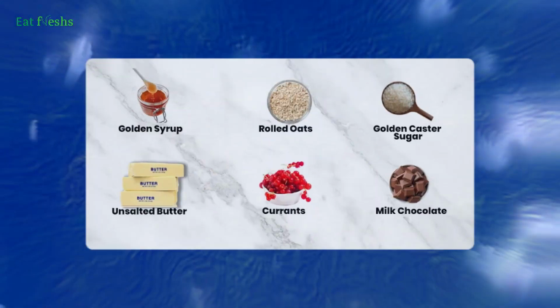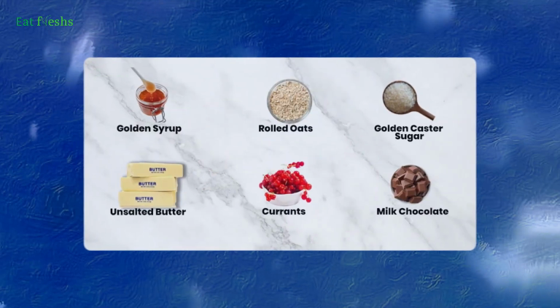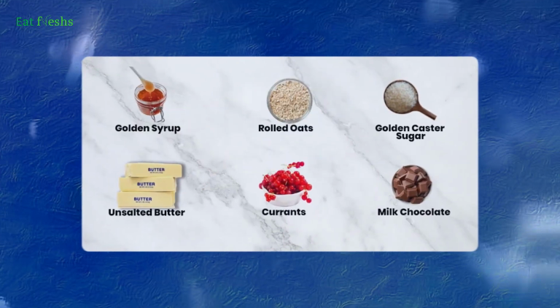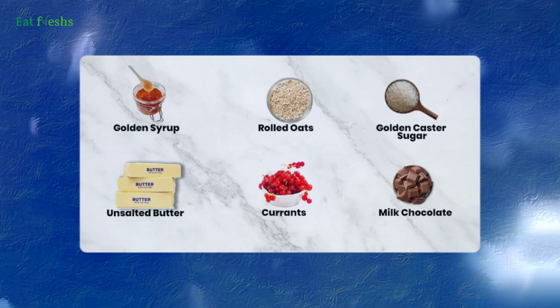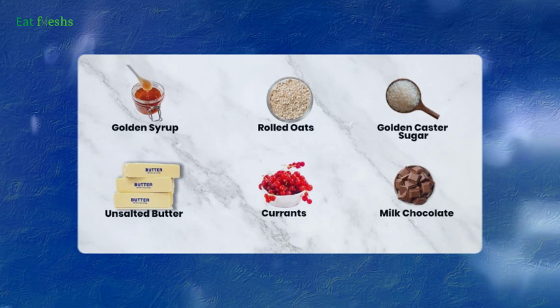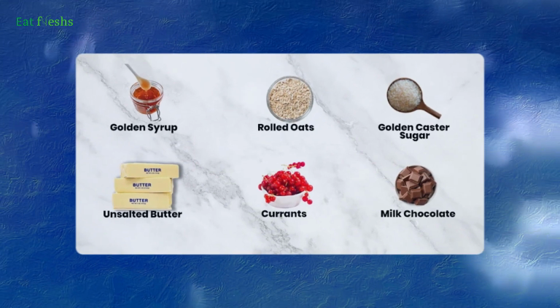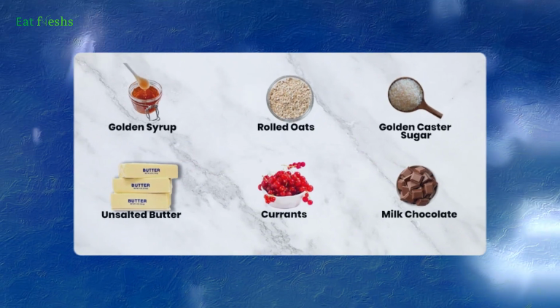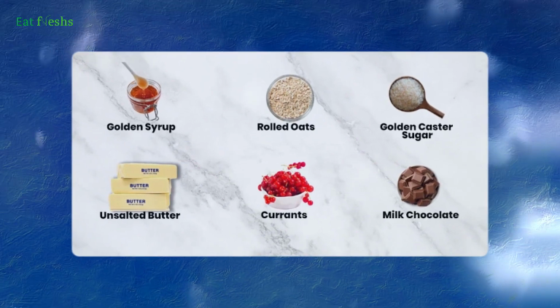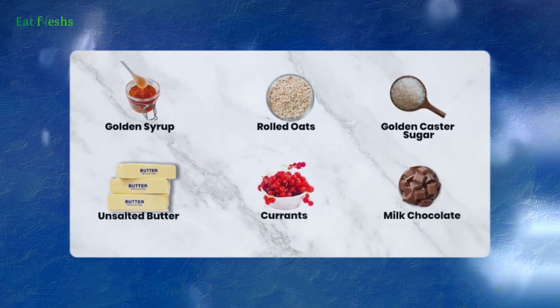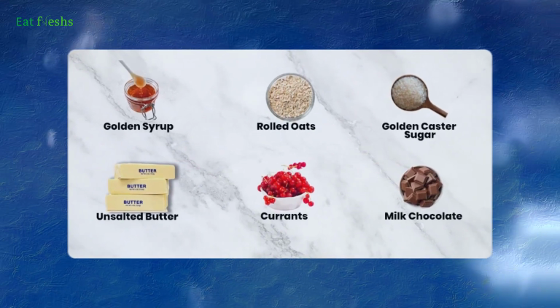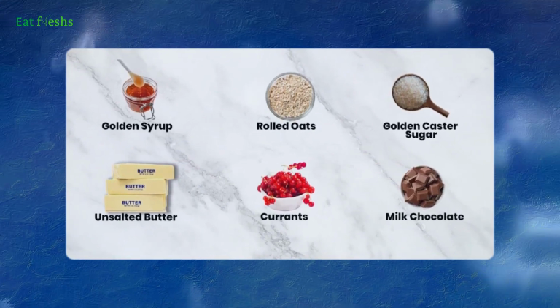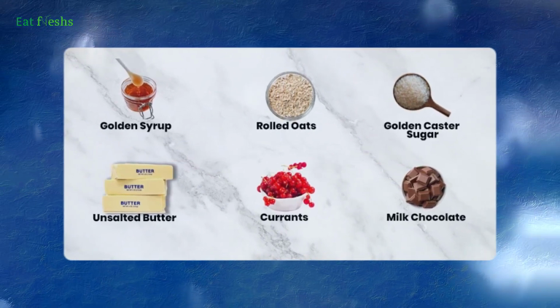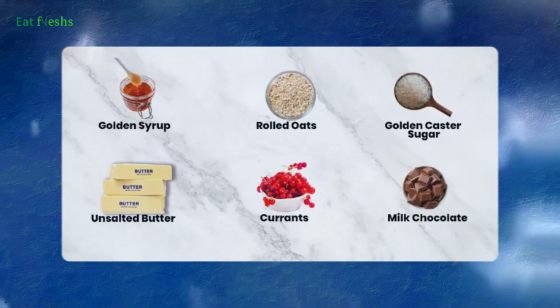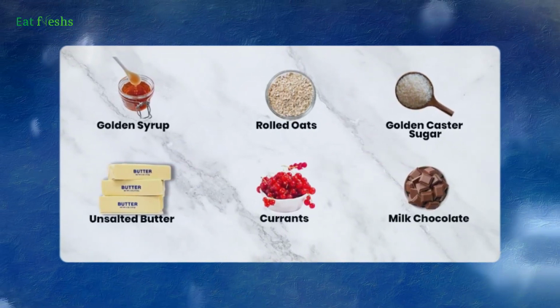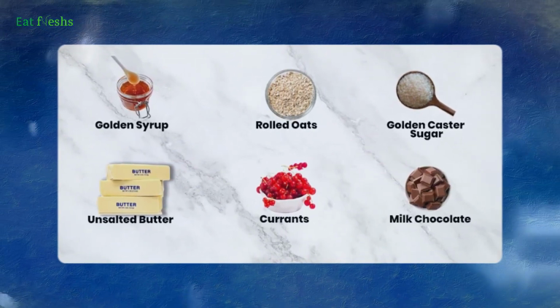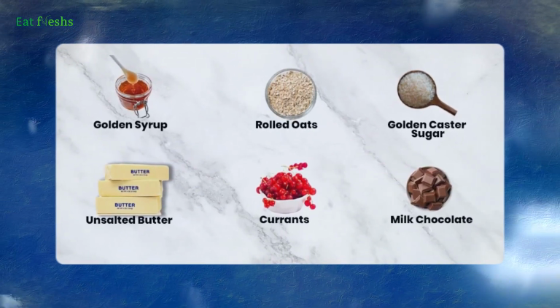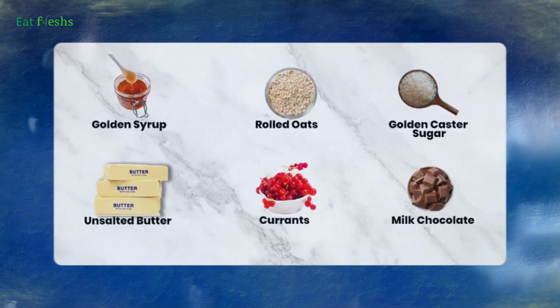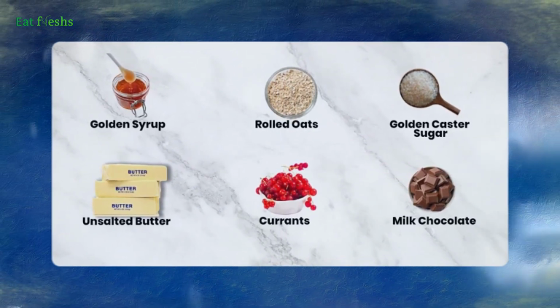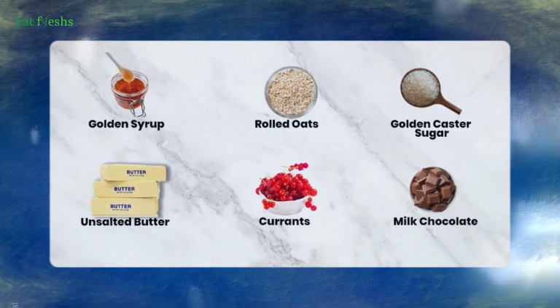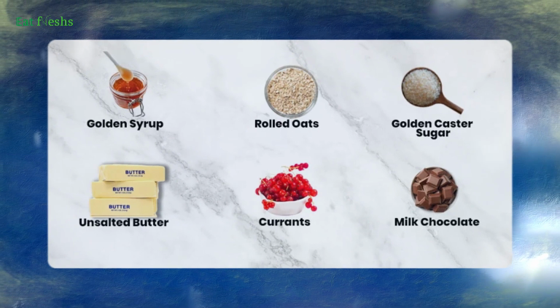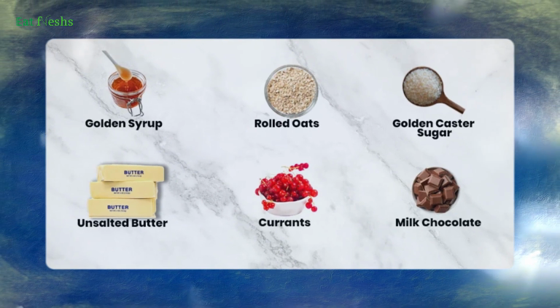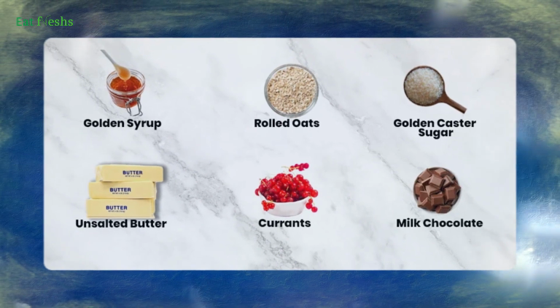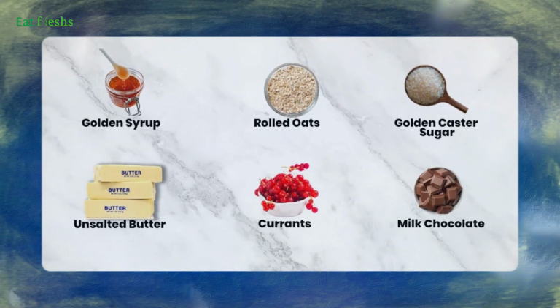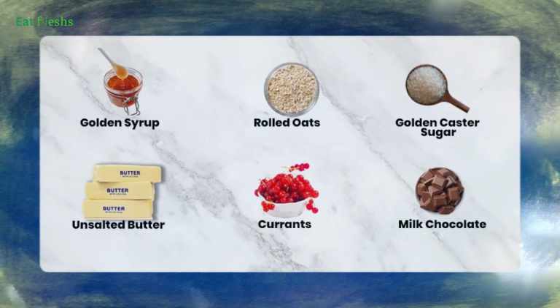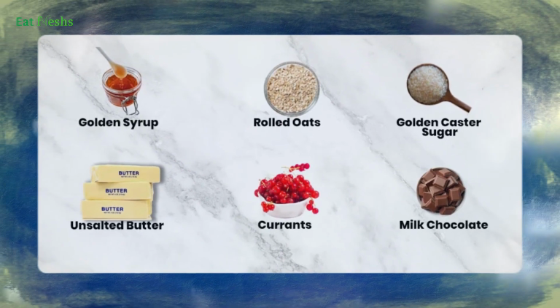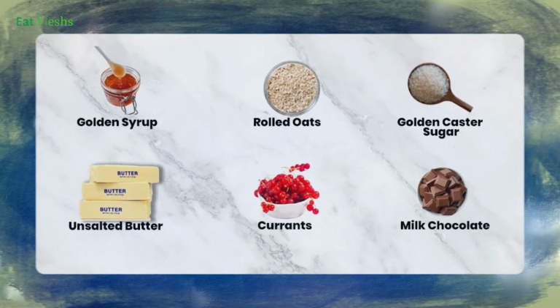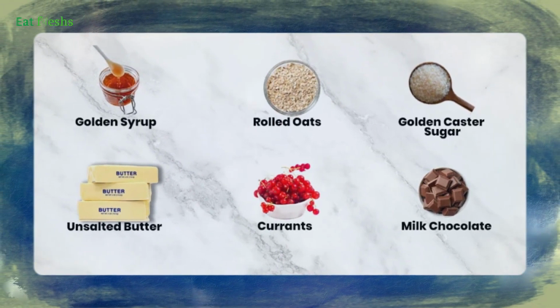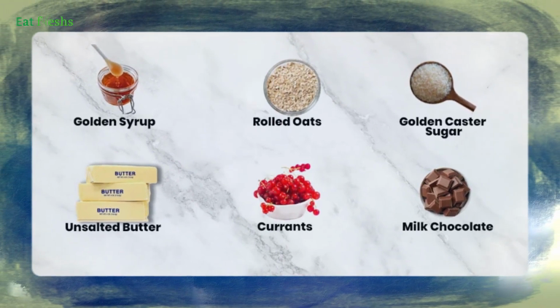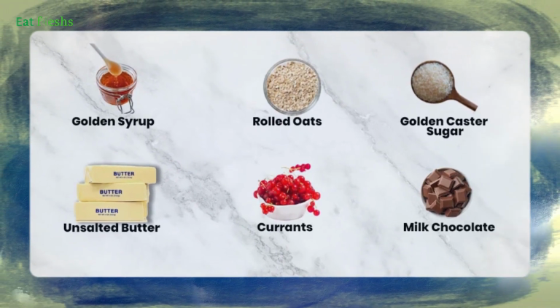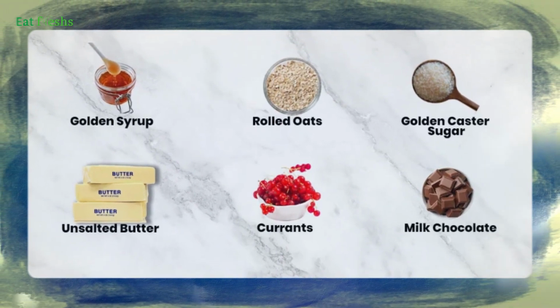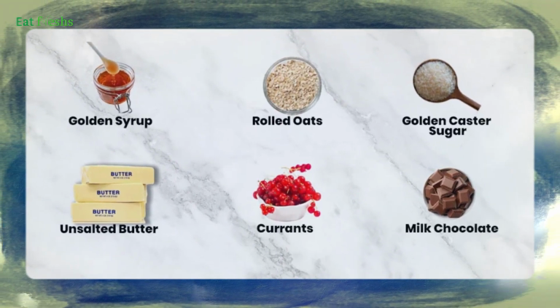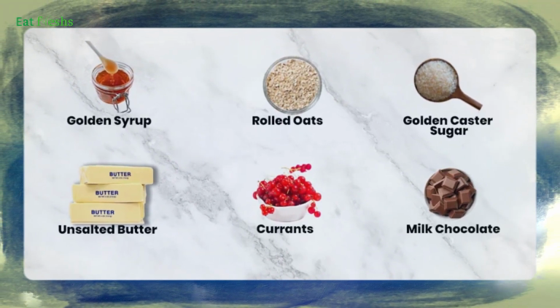Here's what you'll need: 200 grams of butter, 200 grams of brown sugar, 200 grams of golden syrup, and 400 grams of rolled oats.